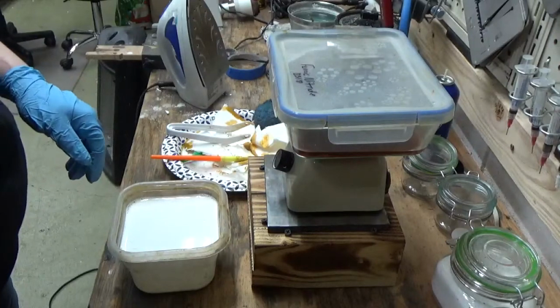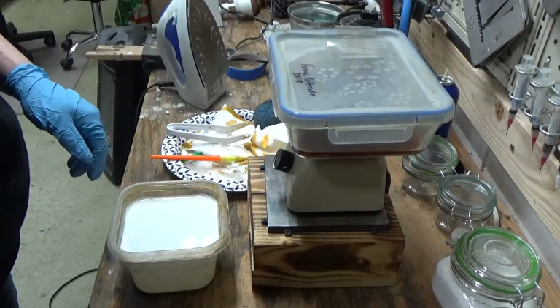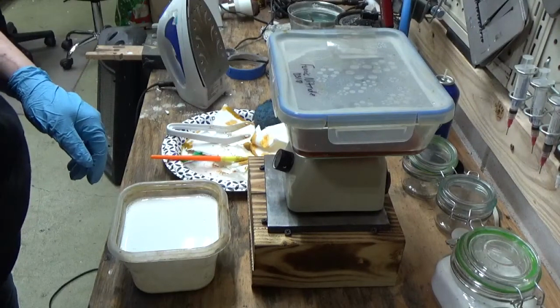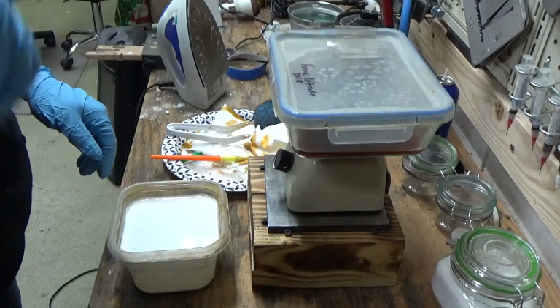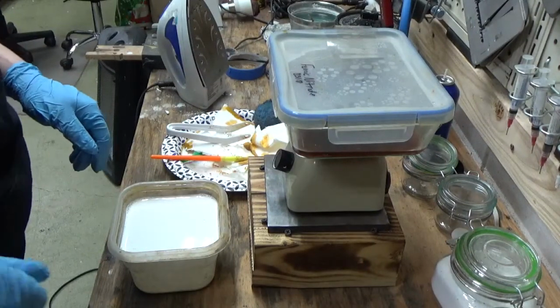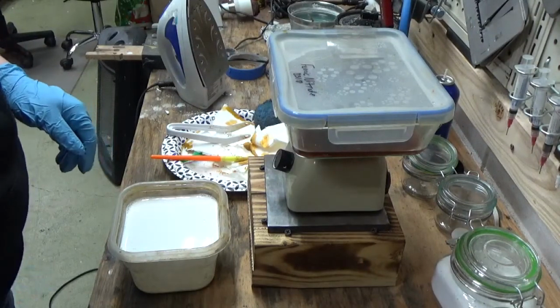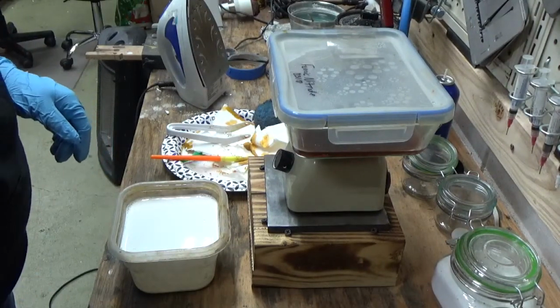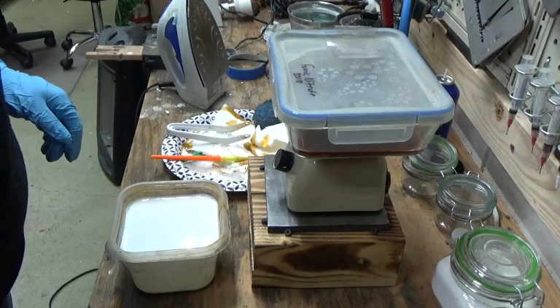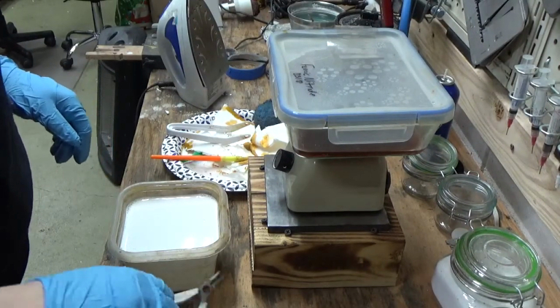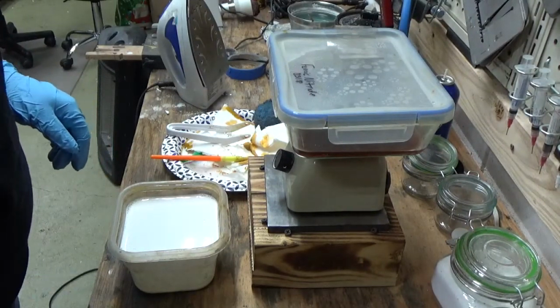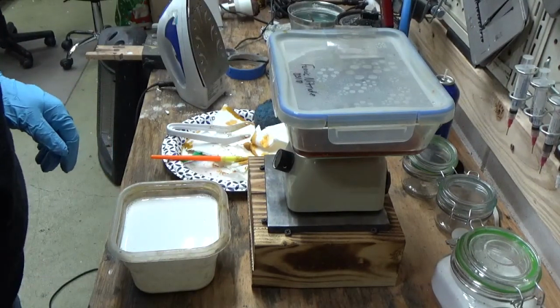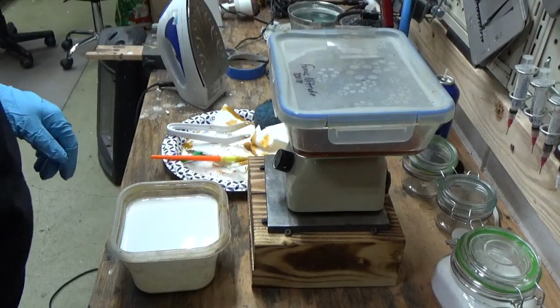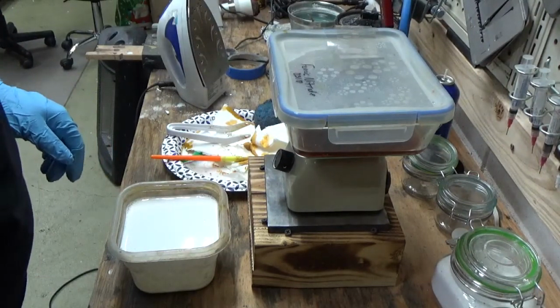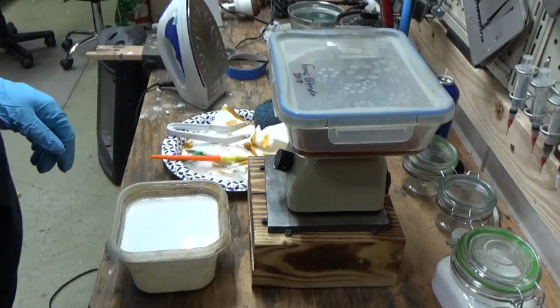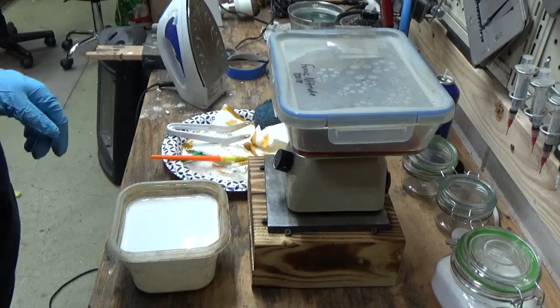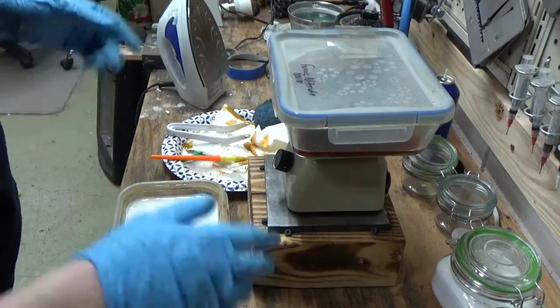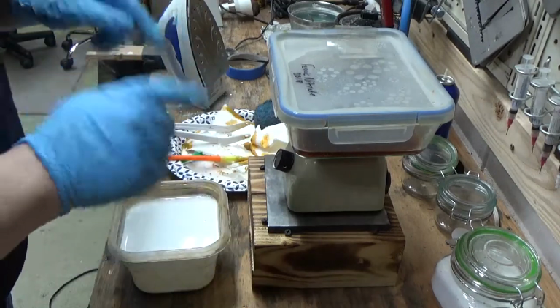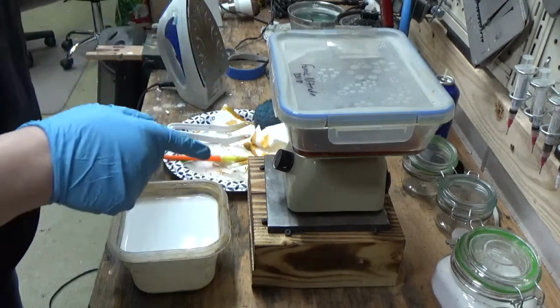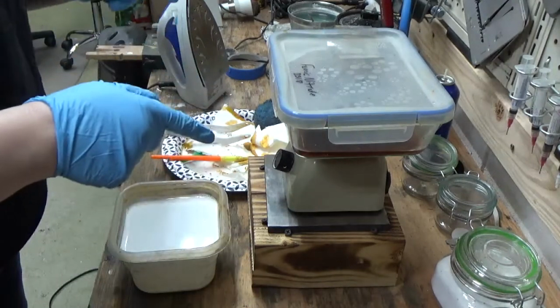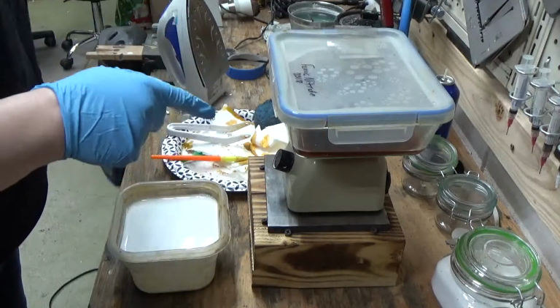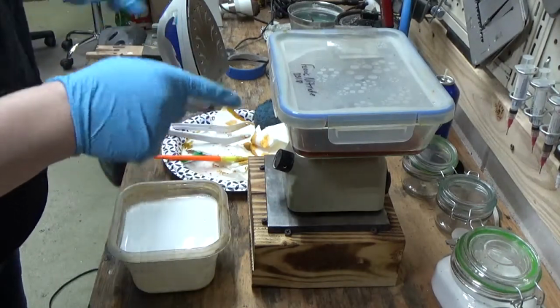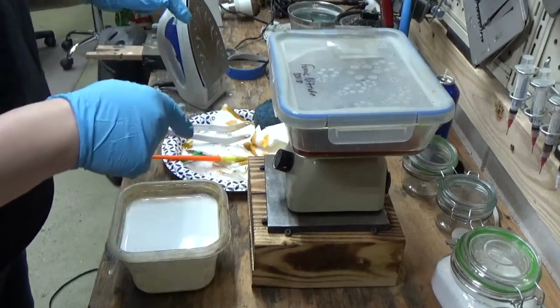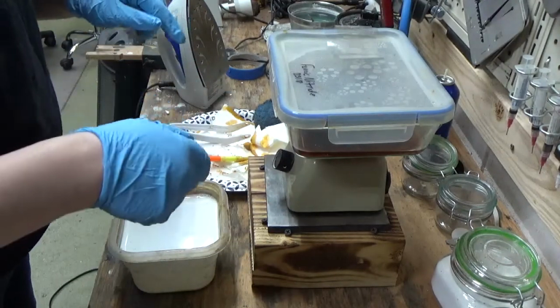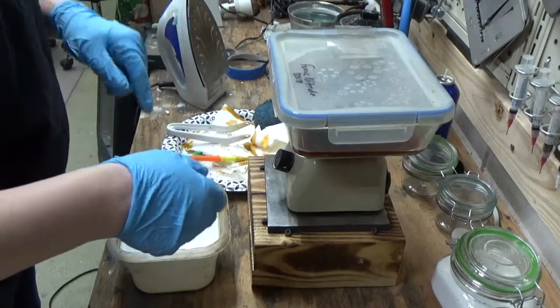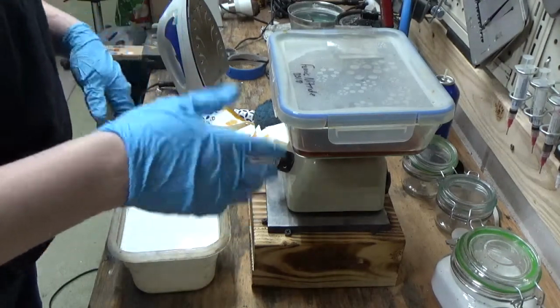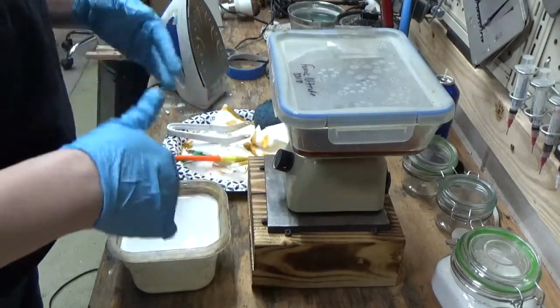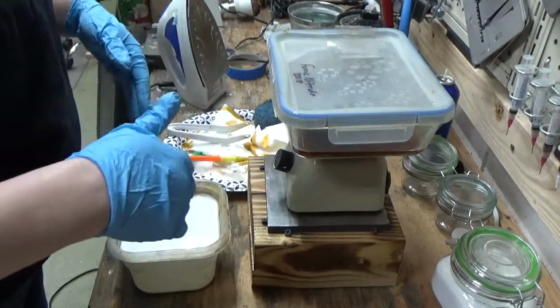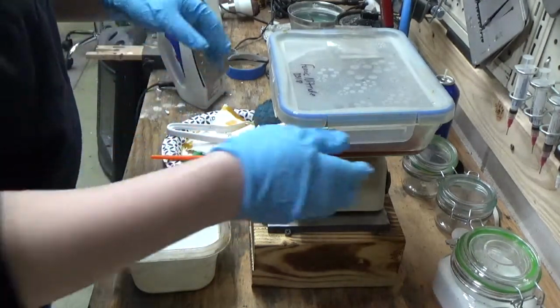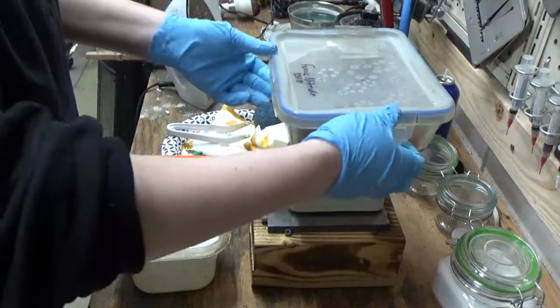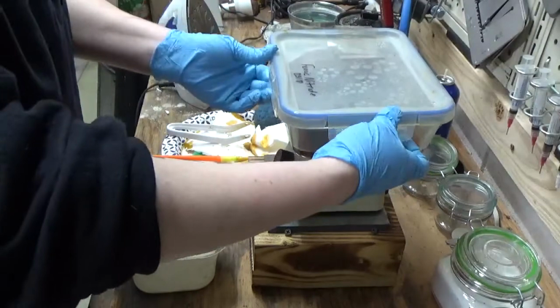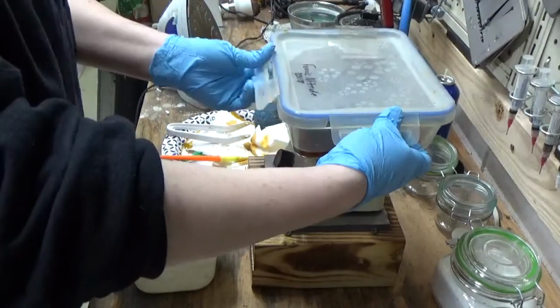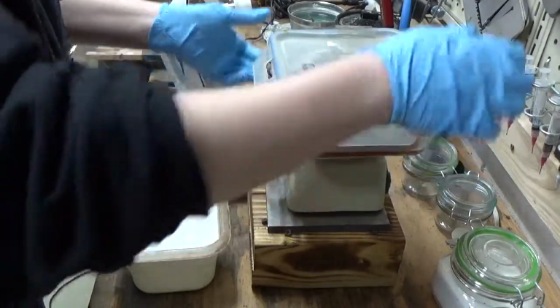Hey guys, this is Roberta Peel from Morgan Trail Silver with the last part to my acid etching. So this is how I go ahead and pull my silver out and what I do to actually clean it up. It's not that hard.